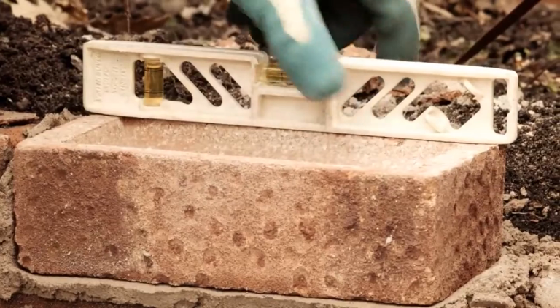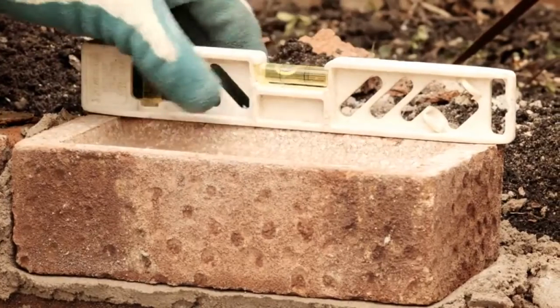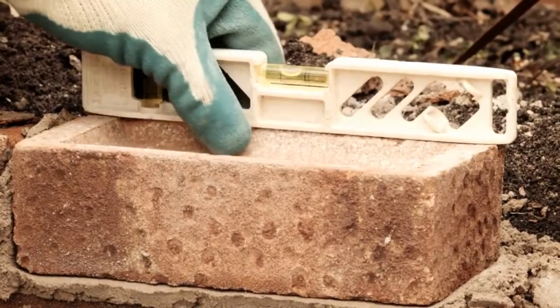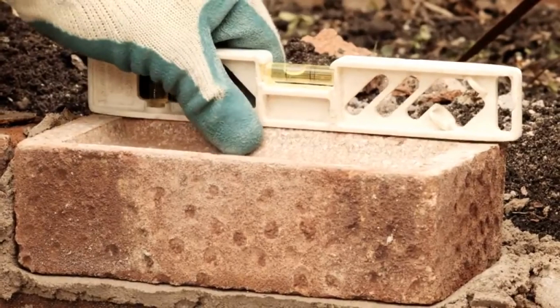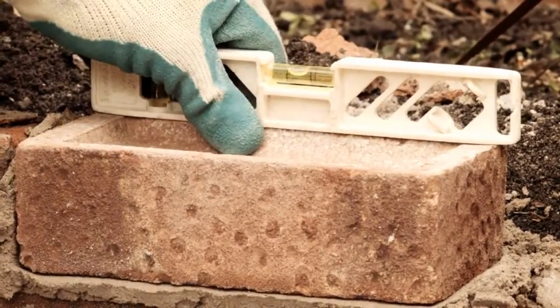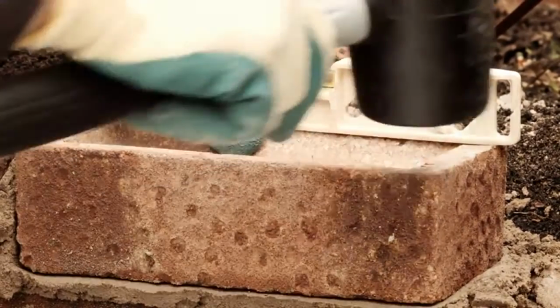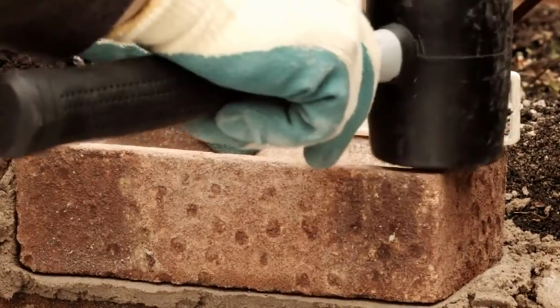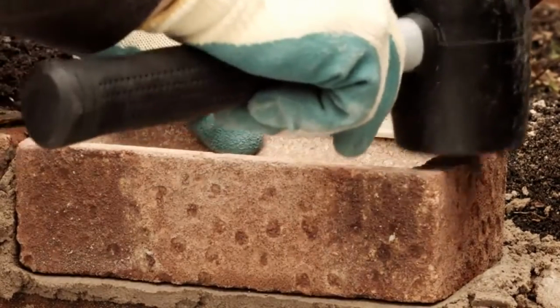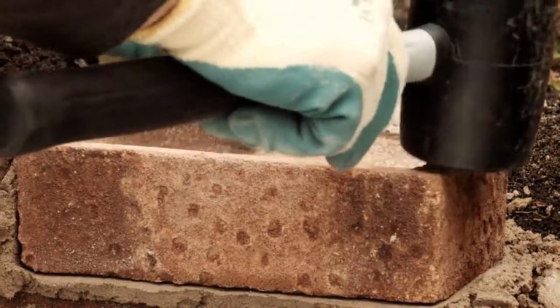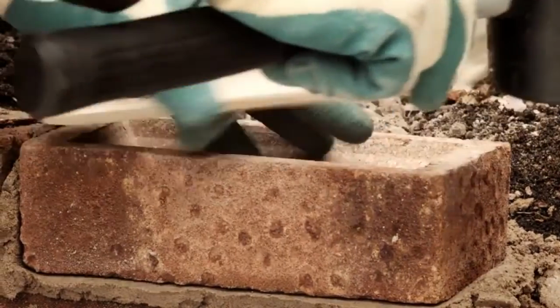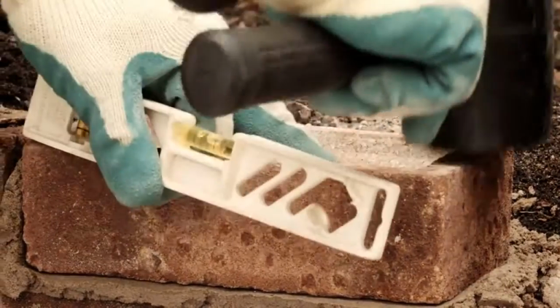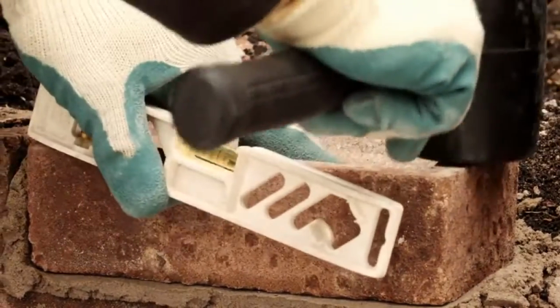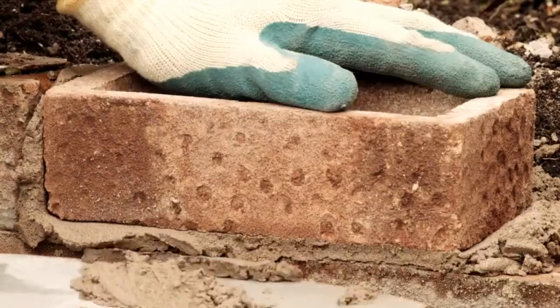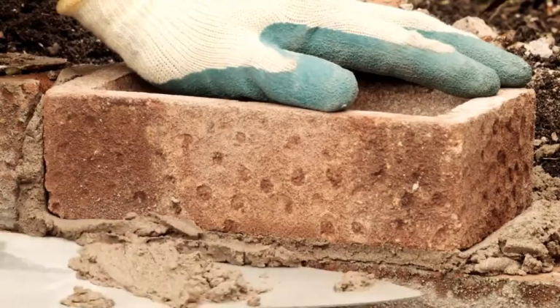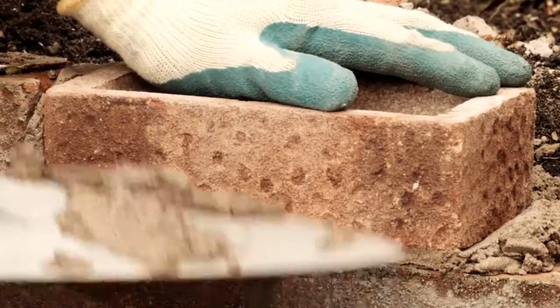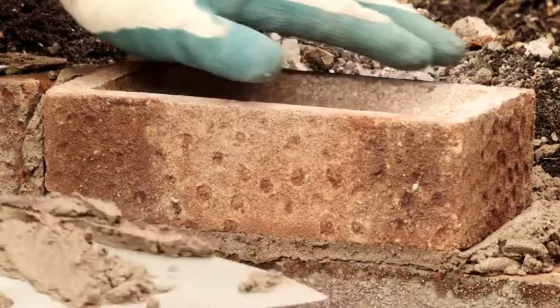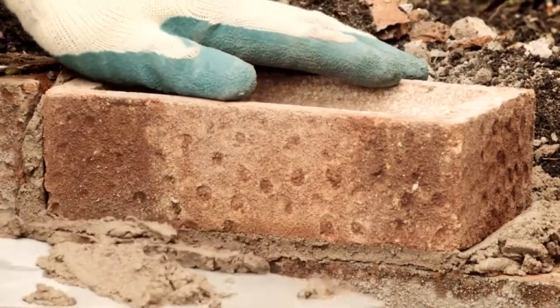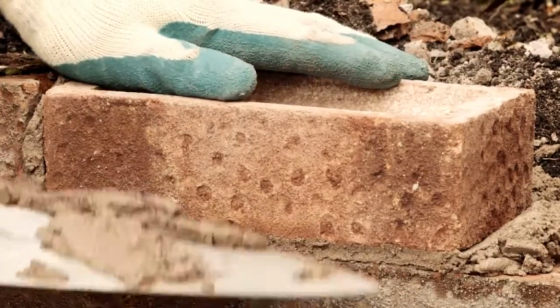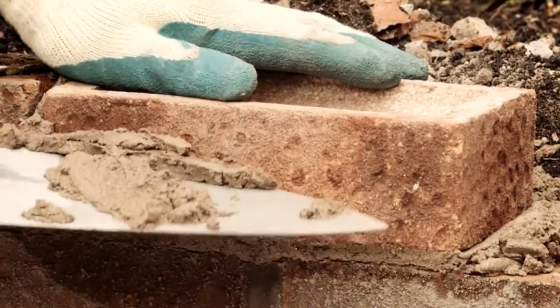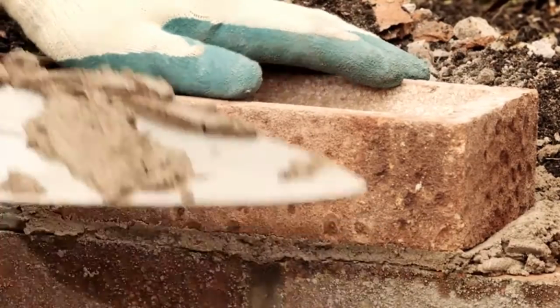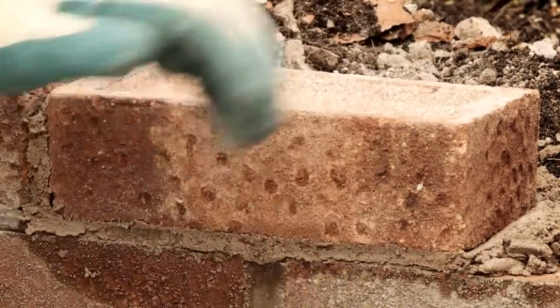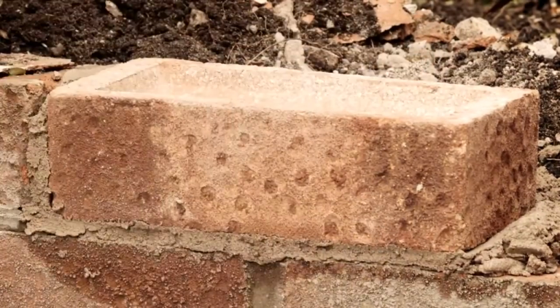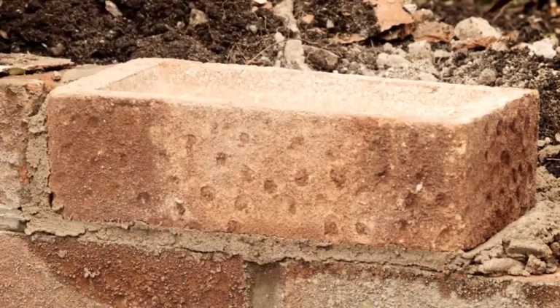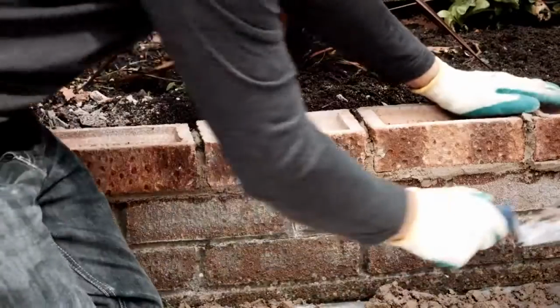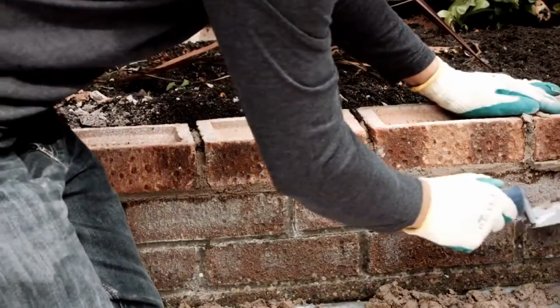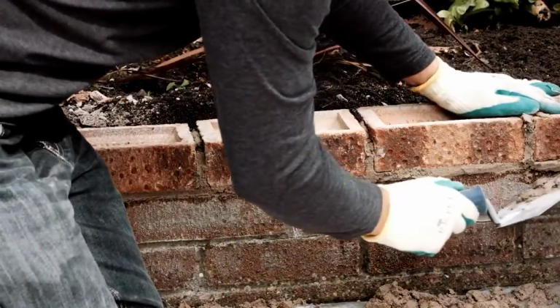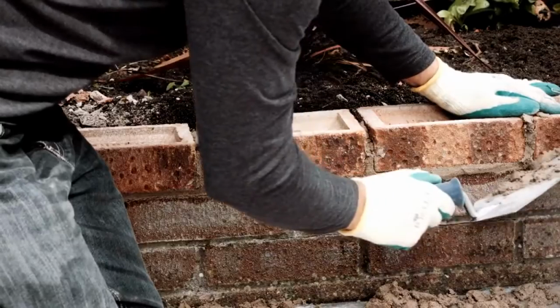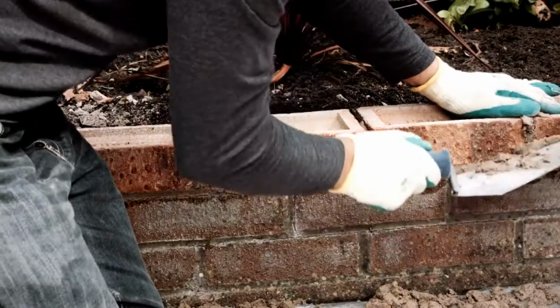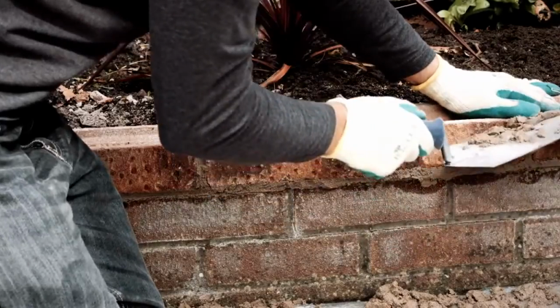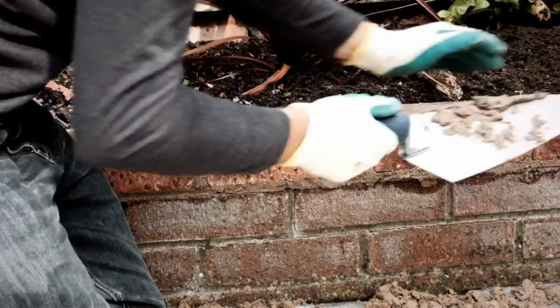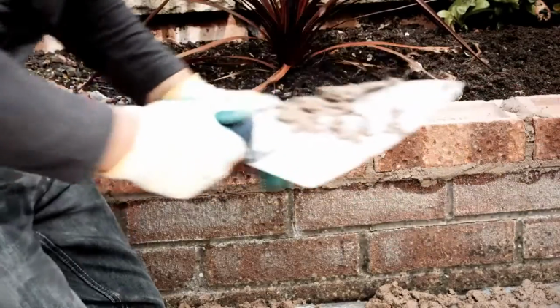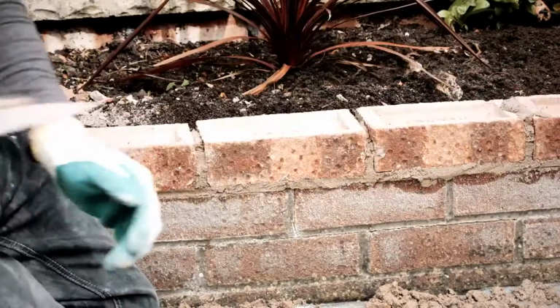Use a spirit level to ensure the laid brick is level. If it's too low, you can always take it off and lay it again. Scoop up and discard any mortar that has been squeezed out. Lay the next brick in the same way and repeat until you've laid all your bricks.